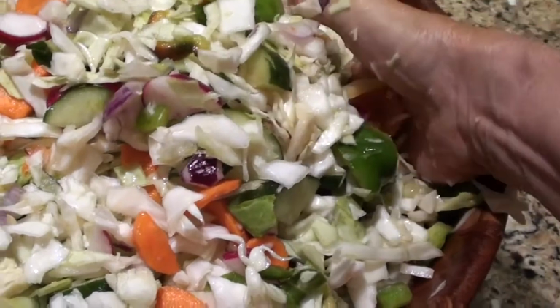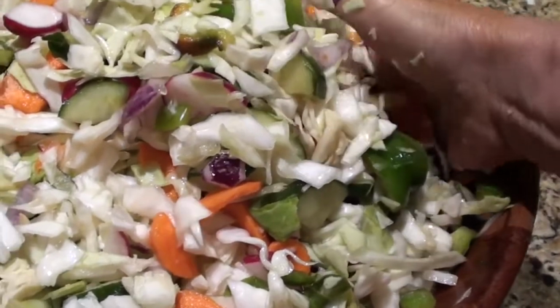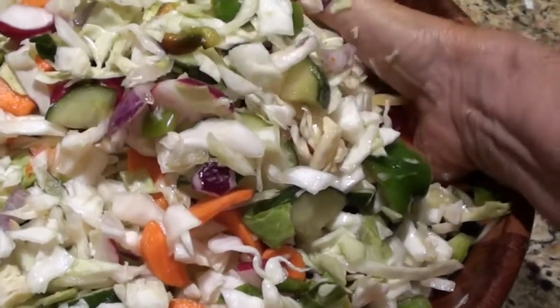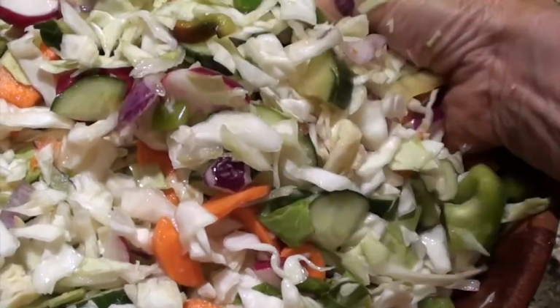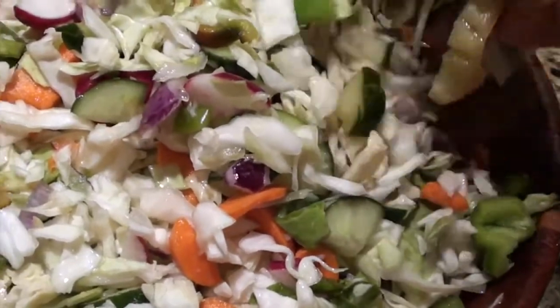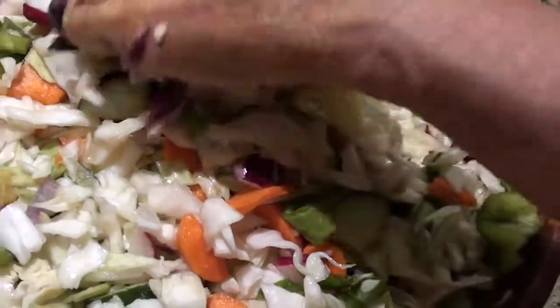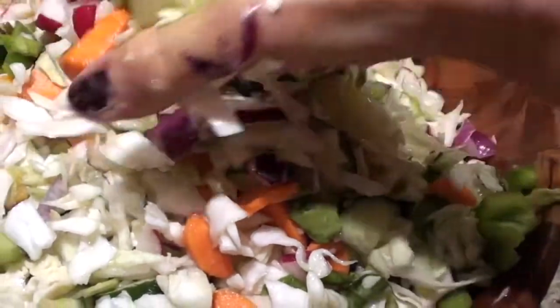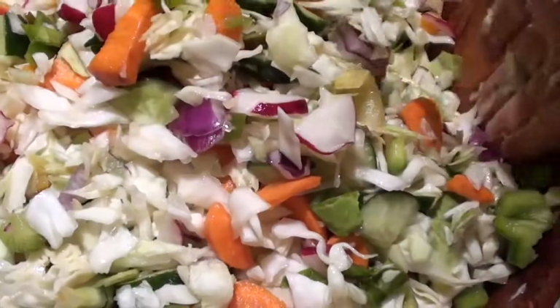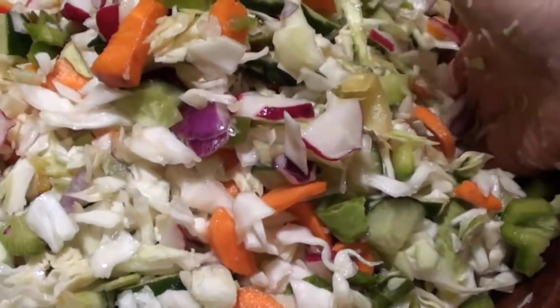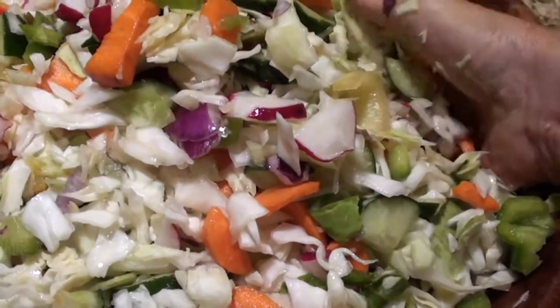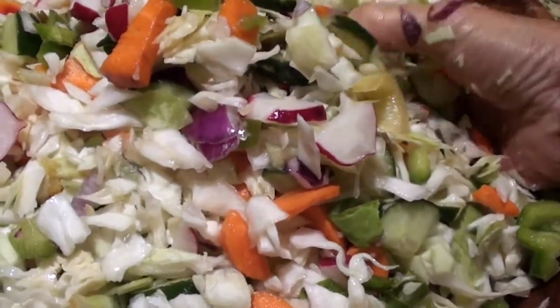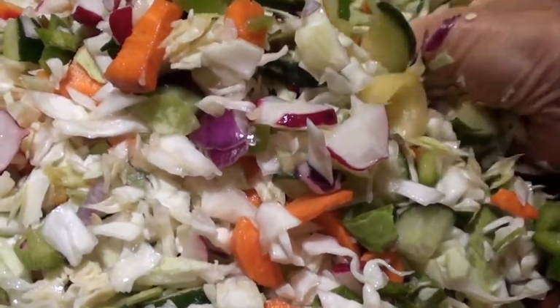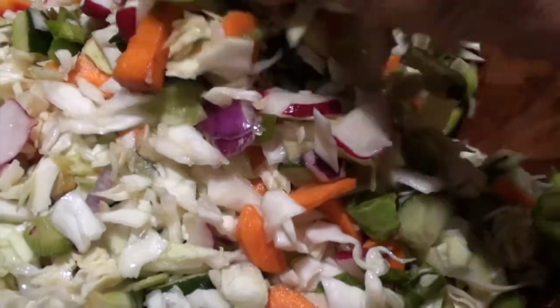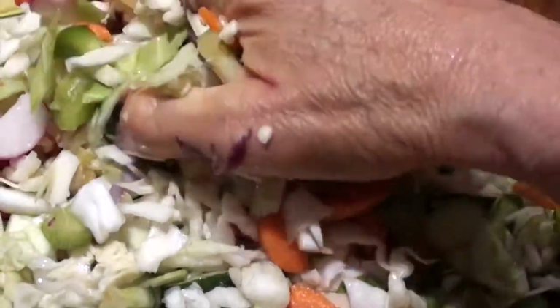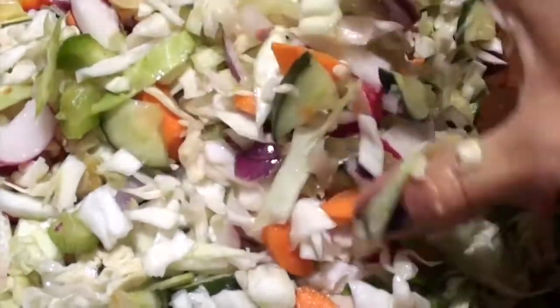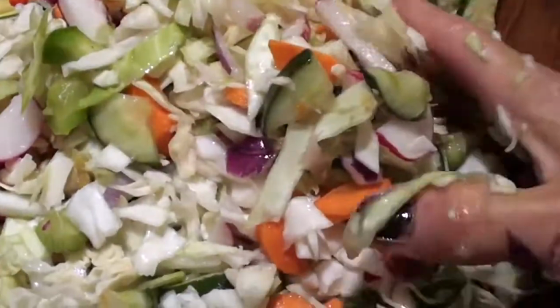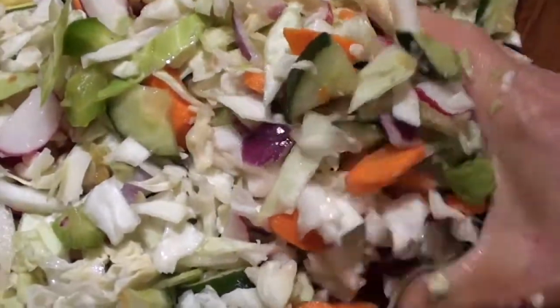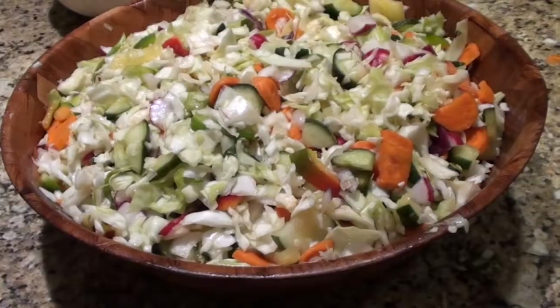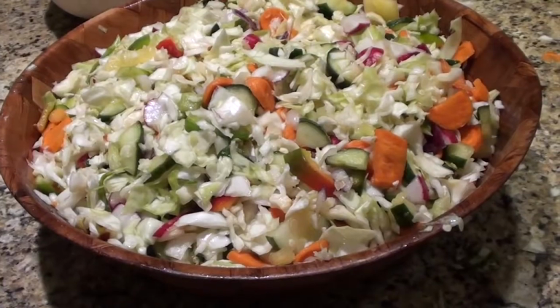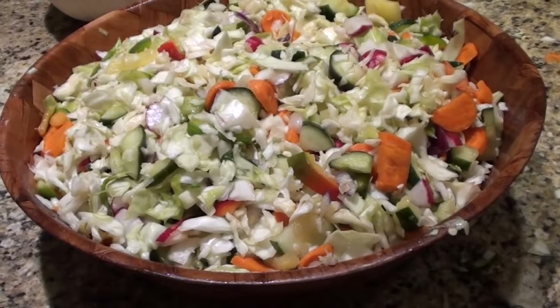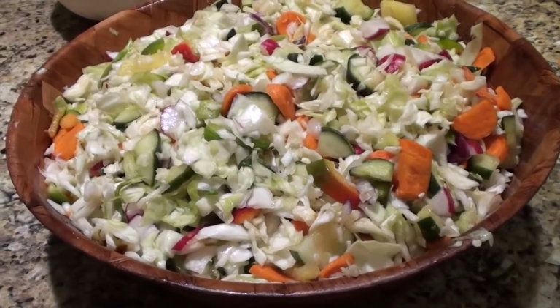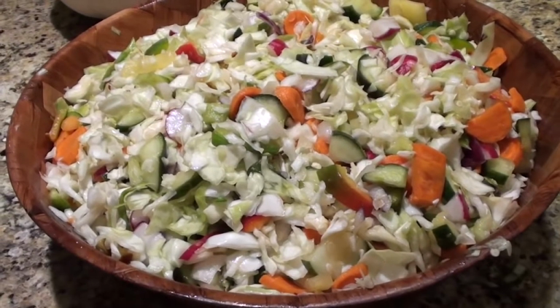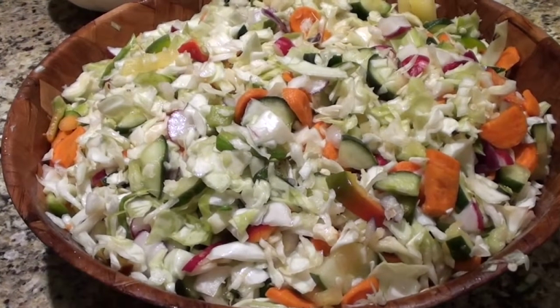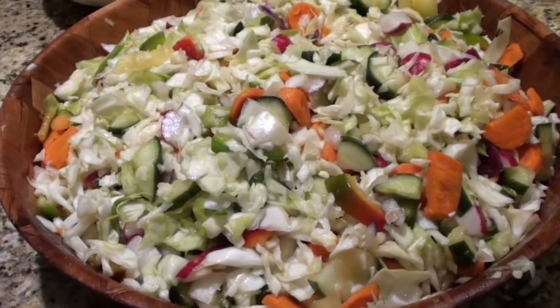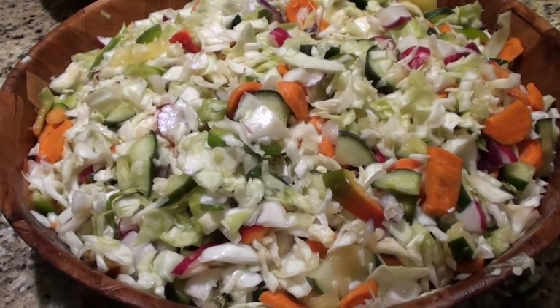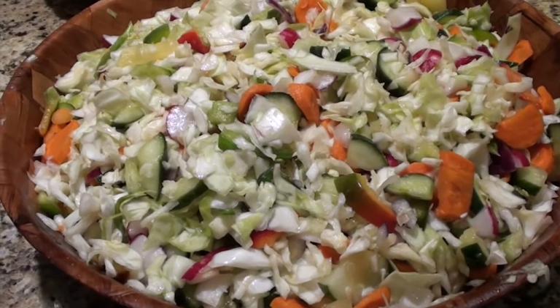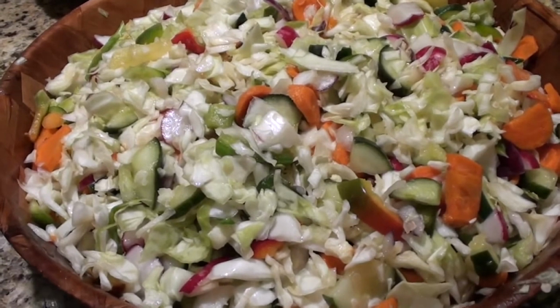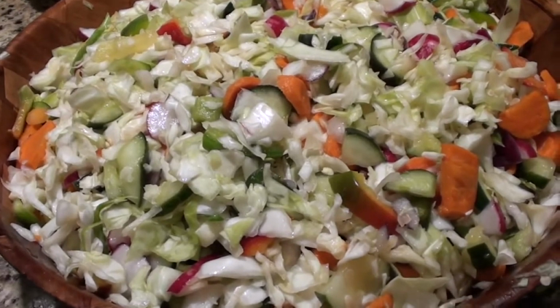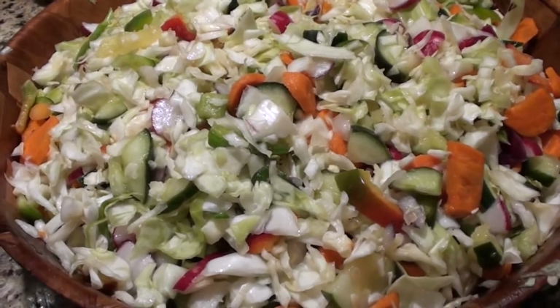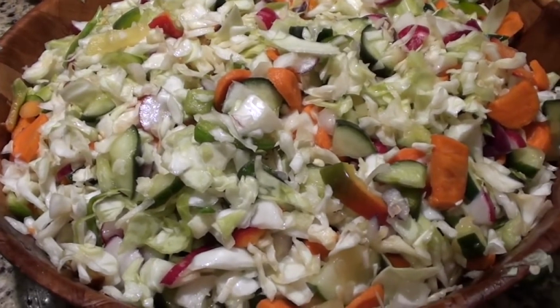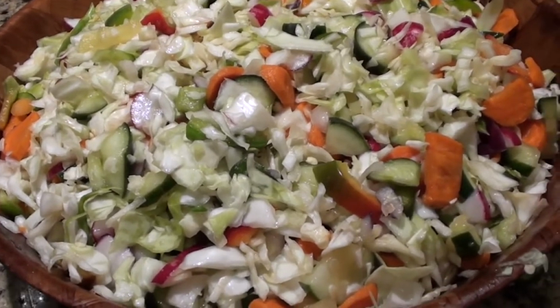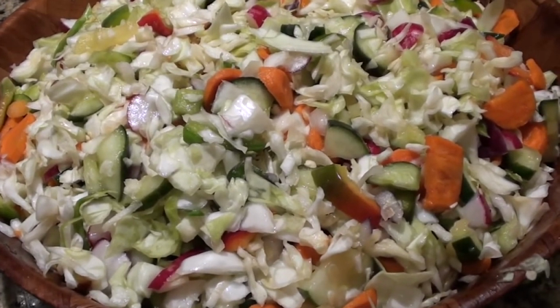Try to mix it — go to the bottom and put the bottom on top; that's a great way of mixing it. Notice the volume of my salad has really come down. That's because the salt has caused the fermentation process to begin.